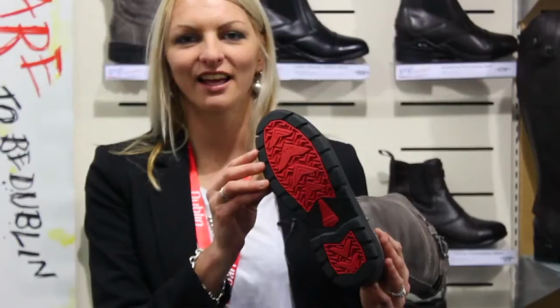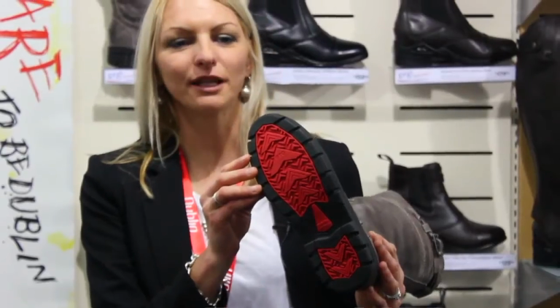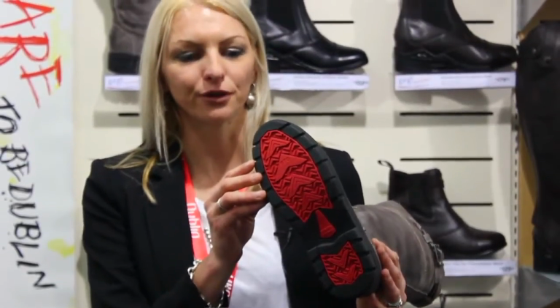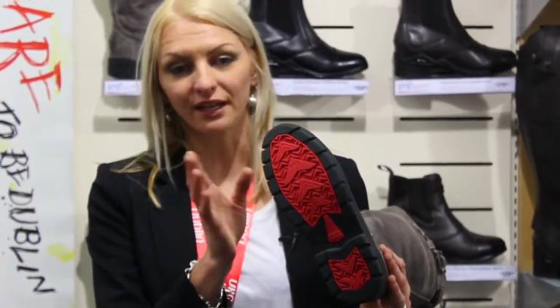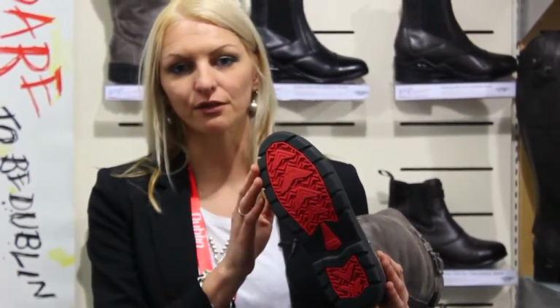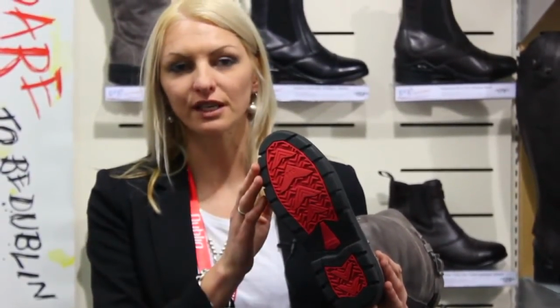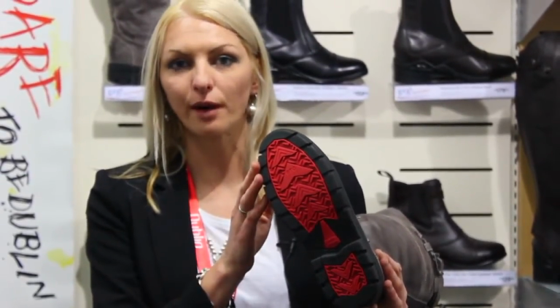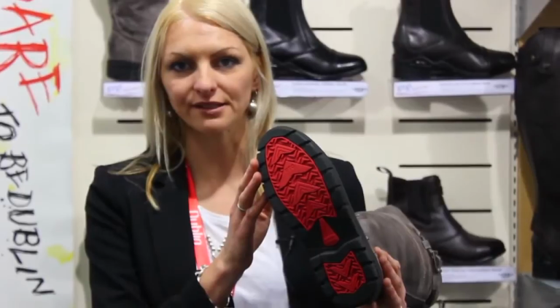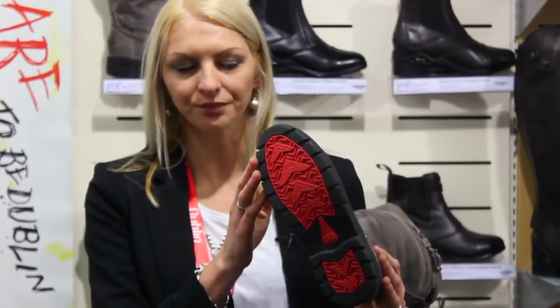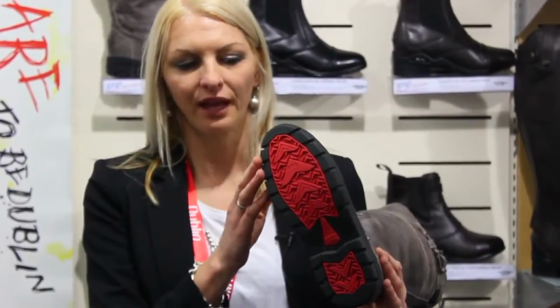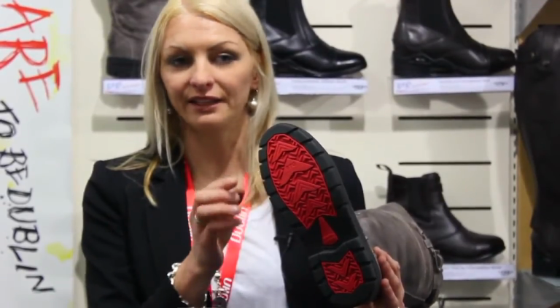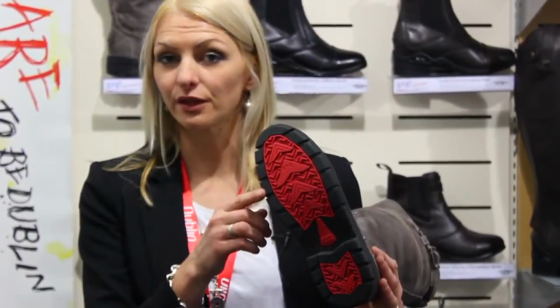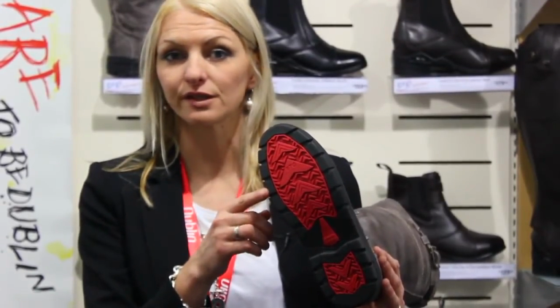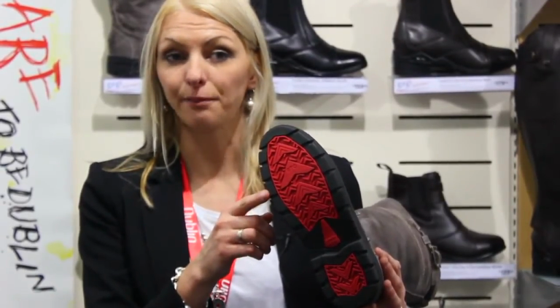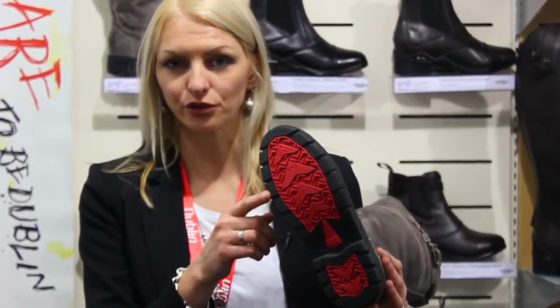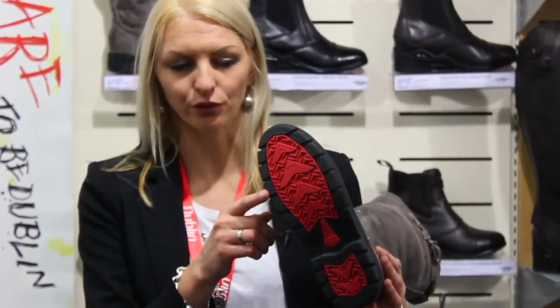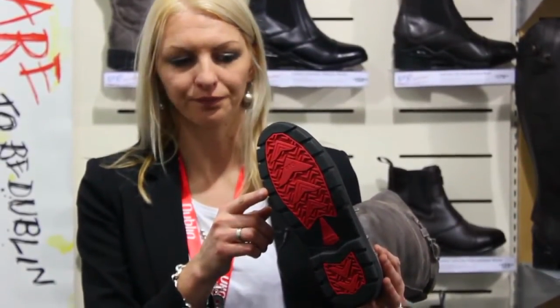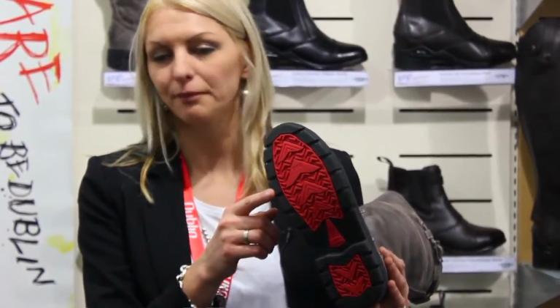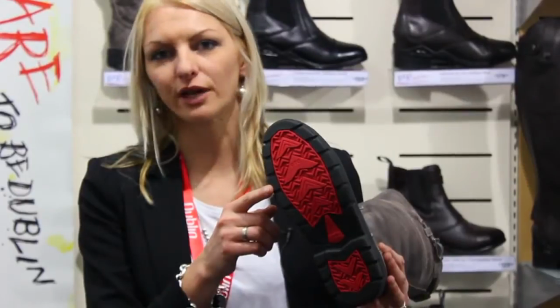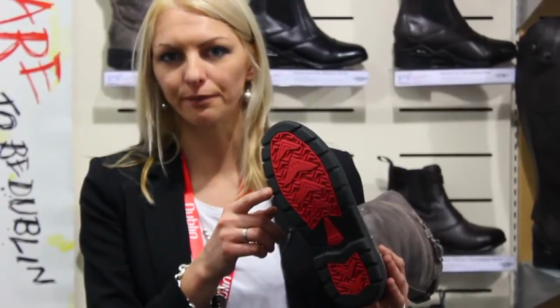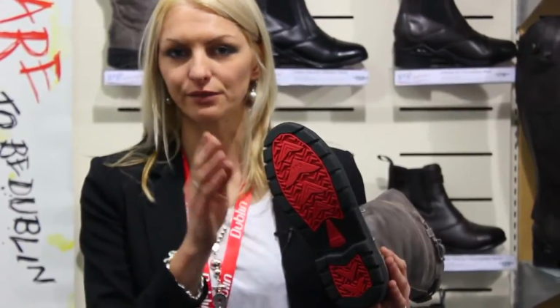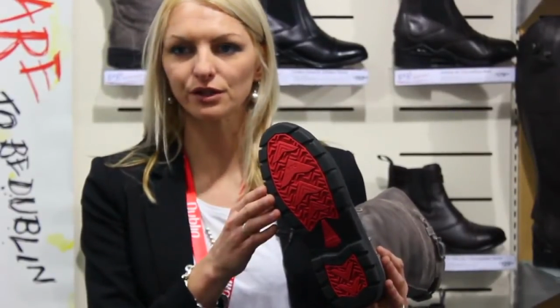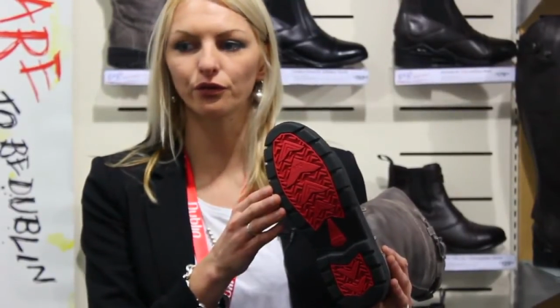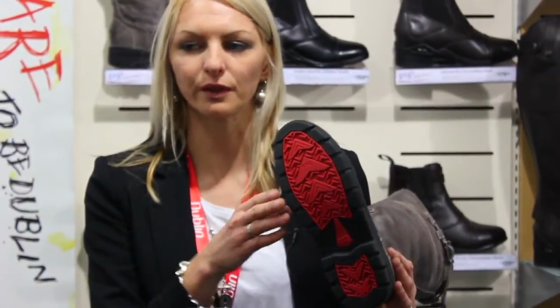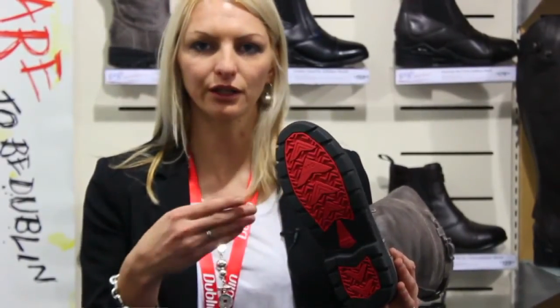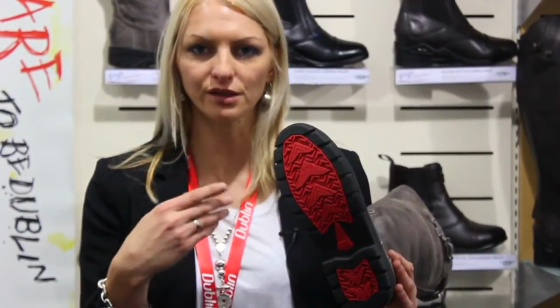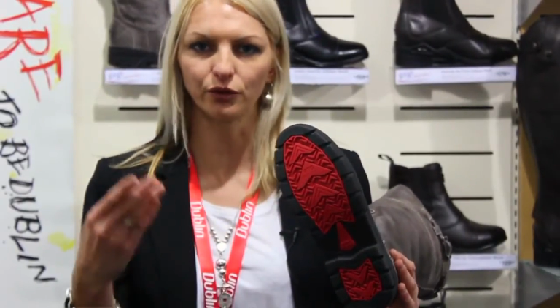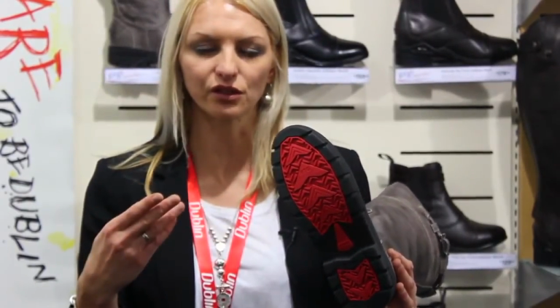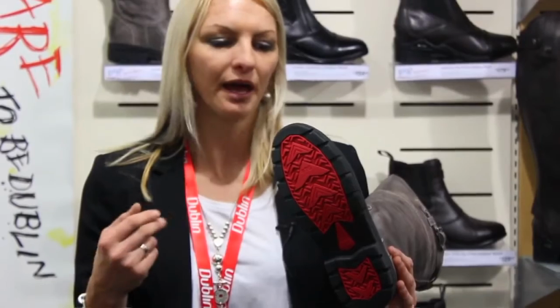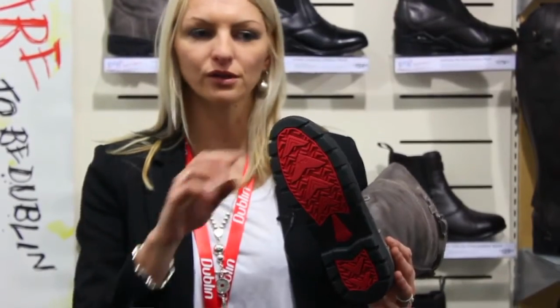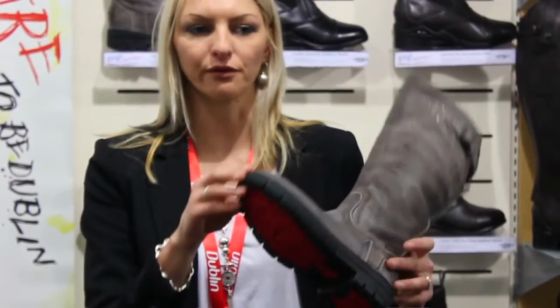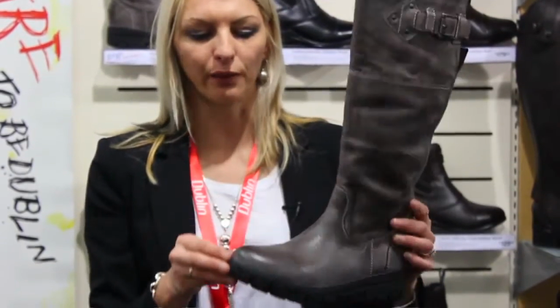The Dublin Edge boot includes a full industrial rubber outsole and it also includes our positive traction grip. Positive traction grip is really useful for use when you're riding your horse and your foot's in the stirrup, and also for everyday wear.